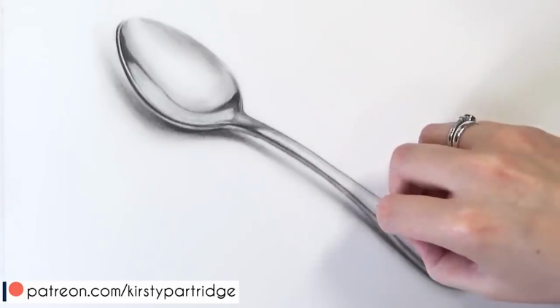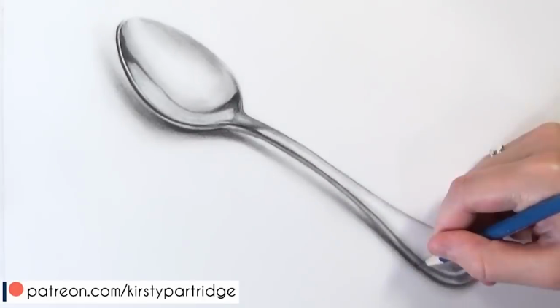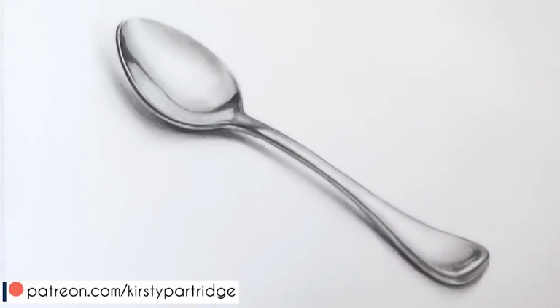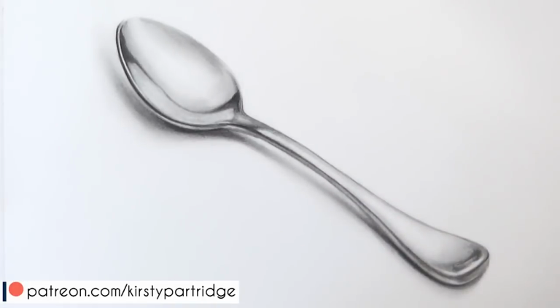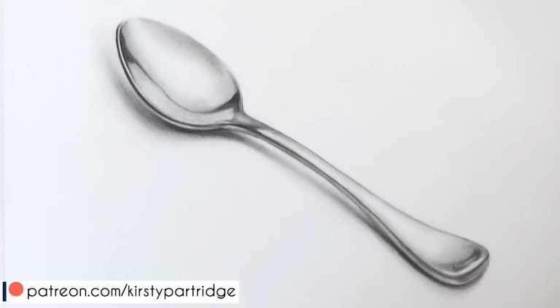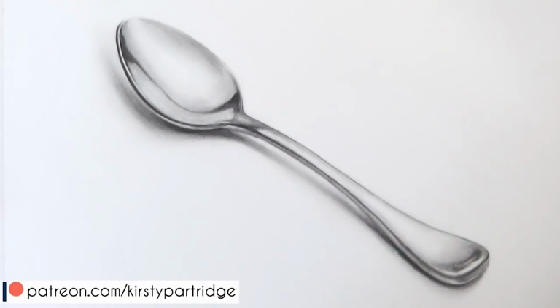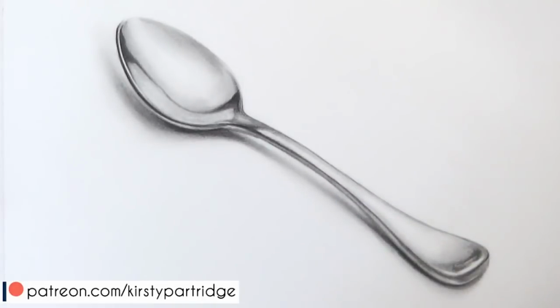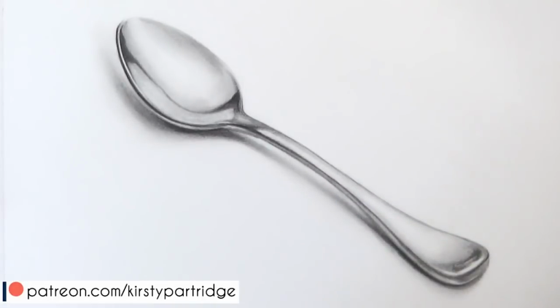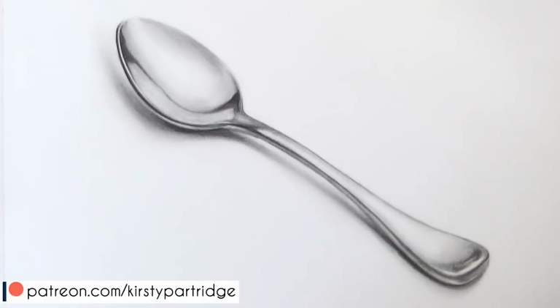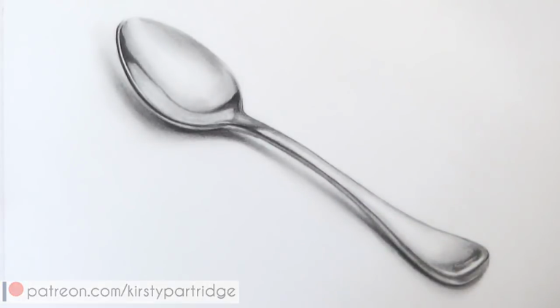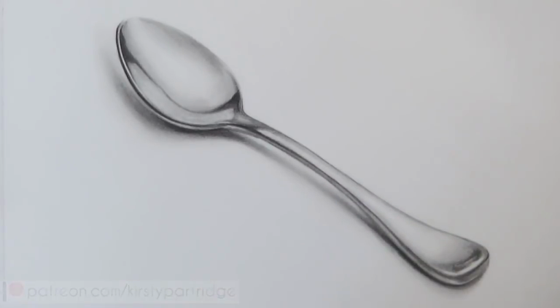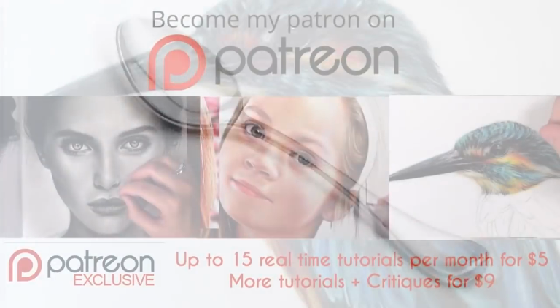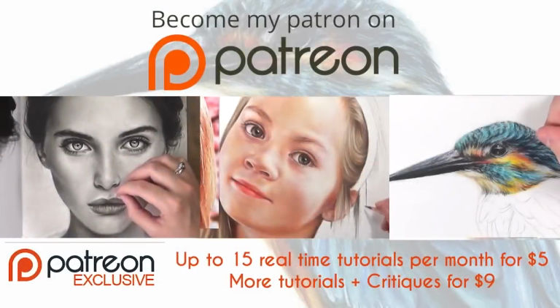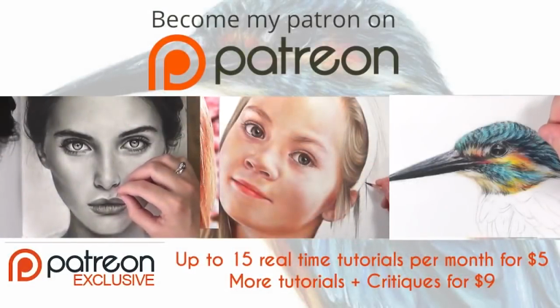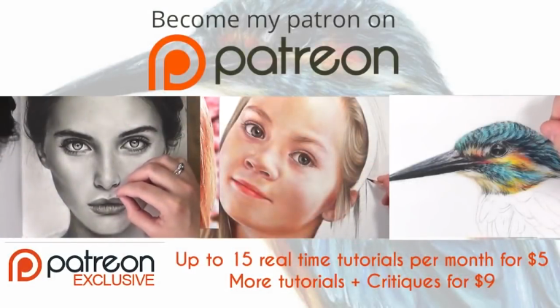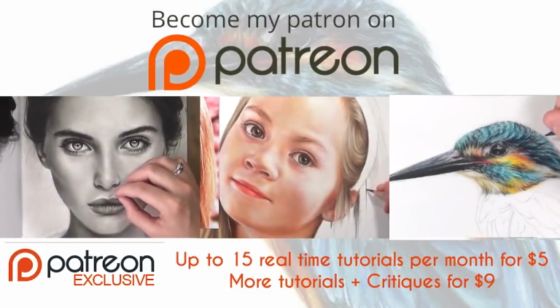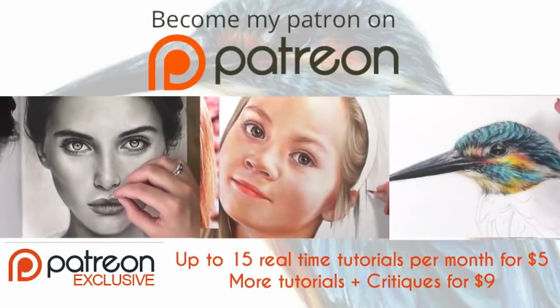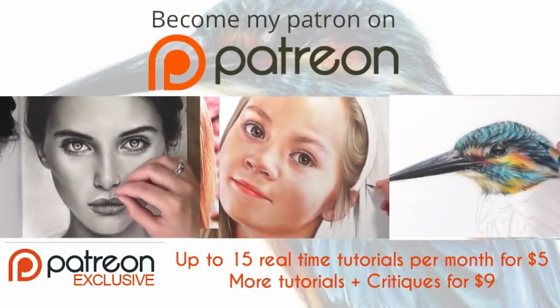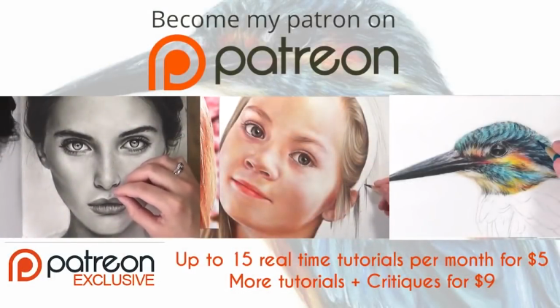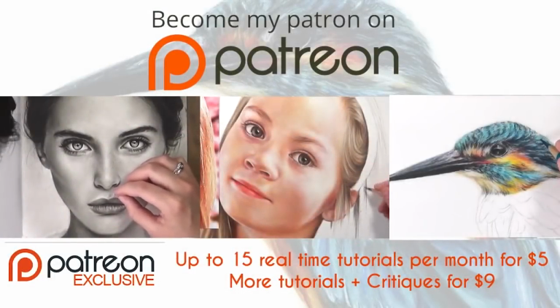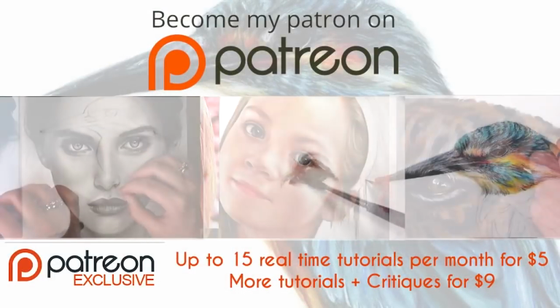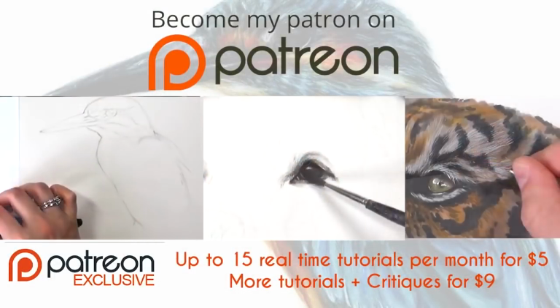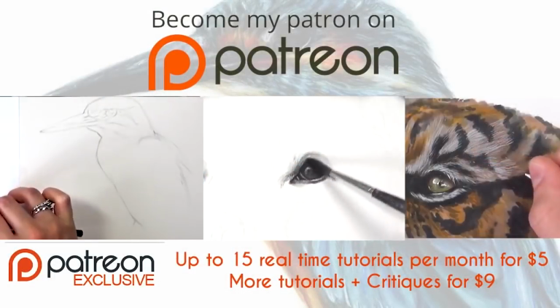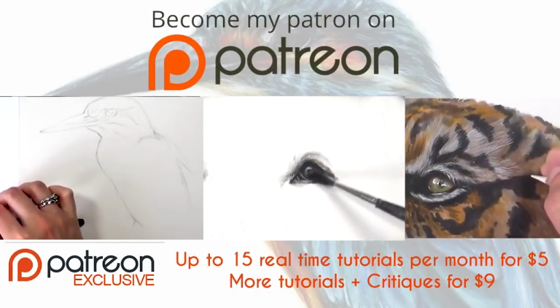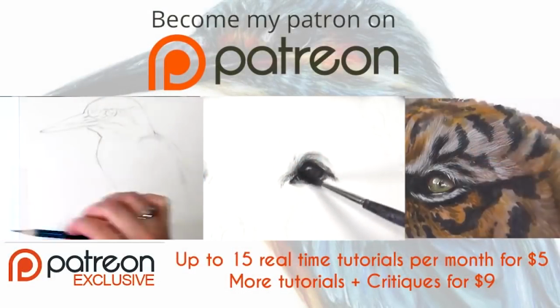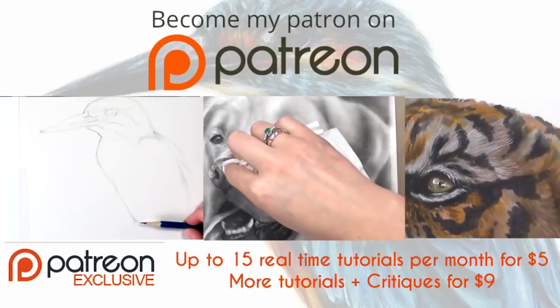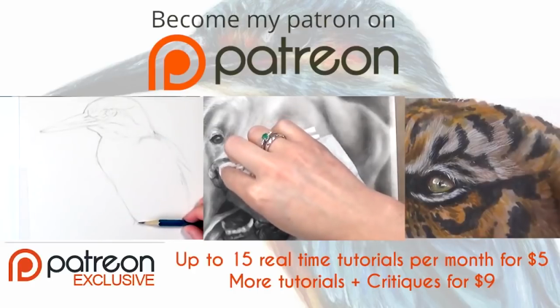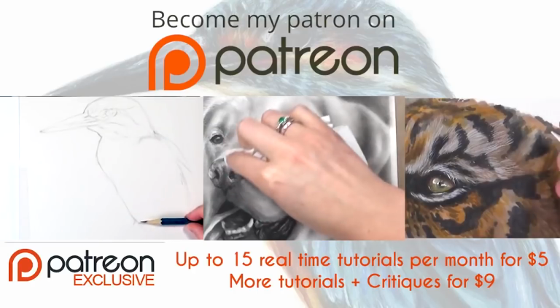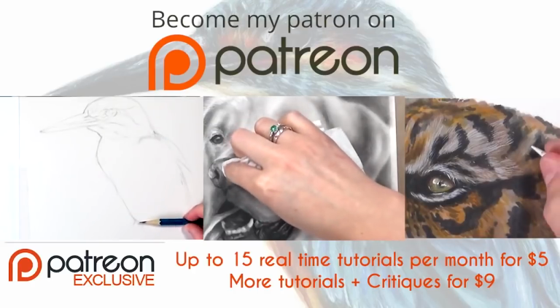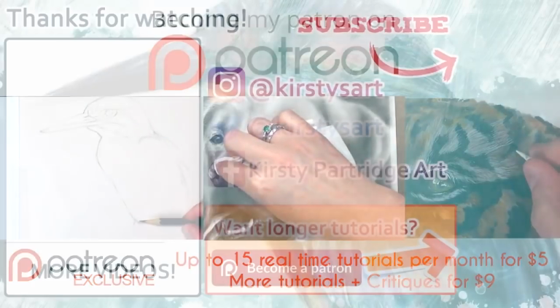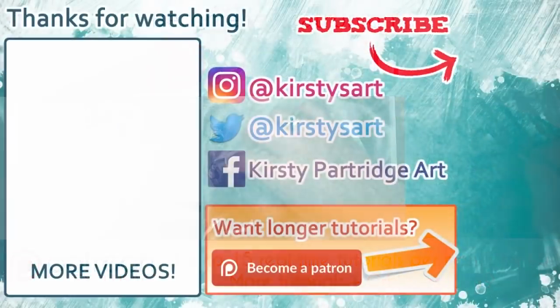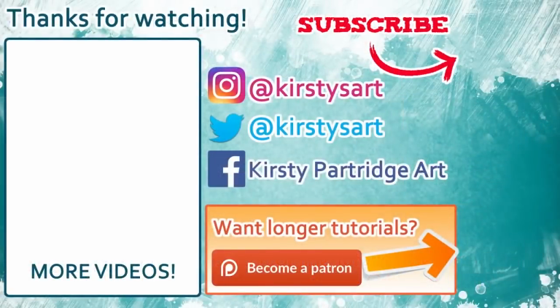If you're new to my channel and you want to see even more tutorials and drawing videos, make sure you hit that subscribe button and tick that bell icon to get notified on my future videos. Thank you for watching and I will see you next time. Bye!